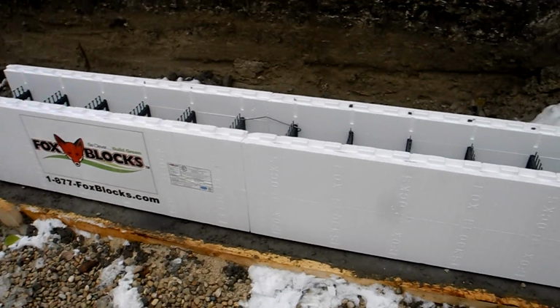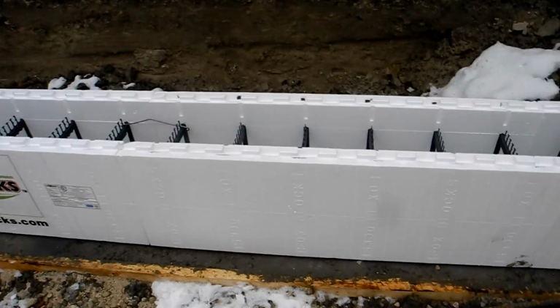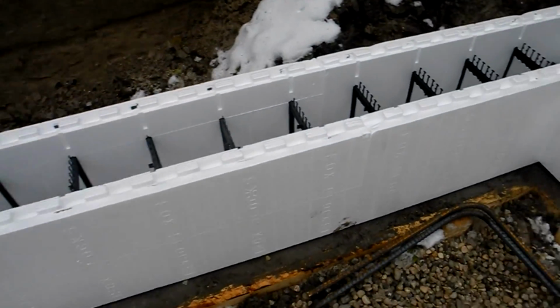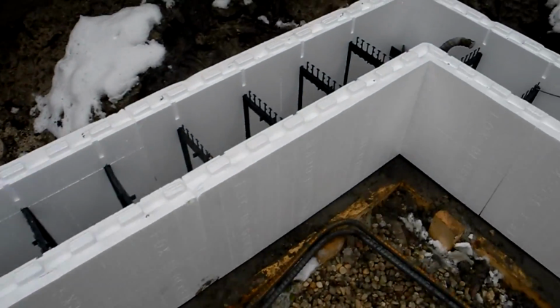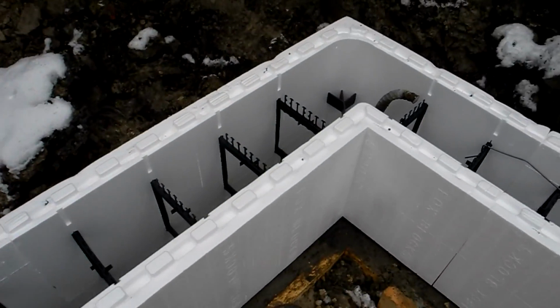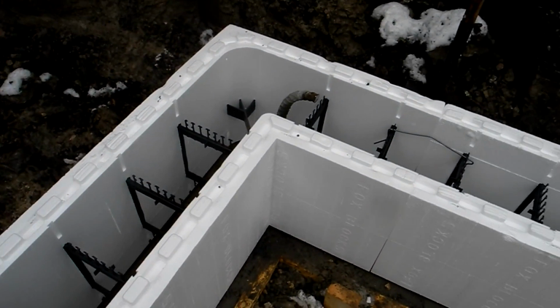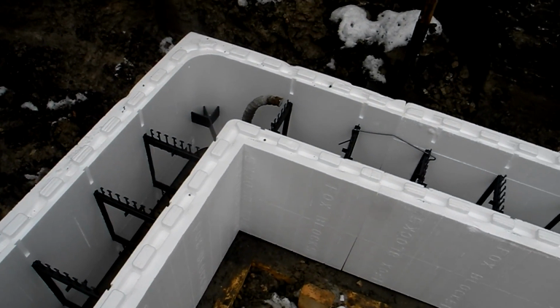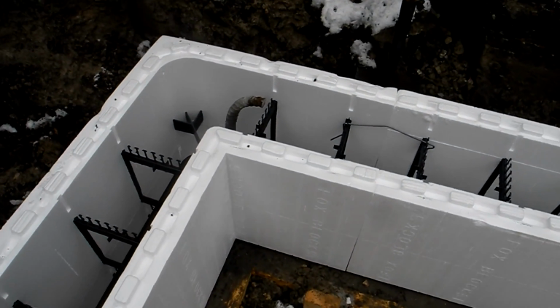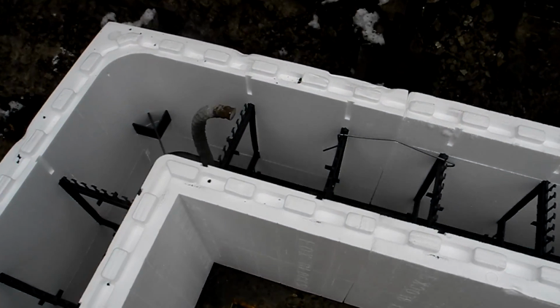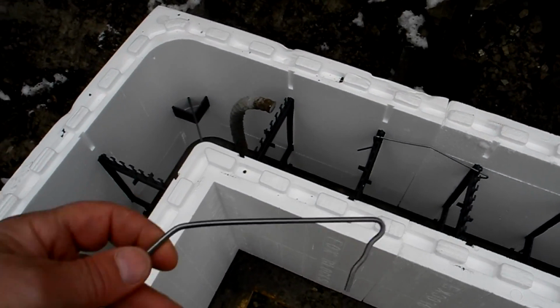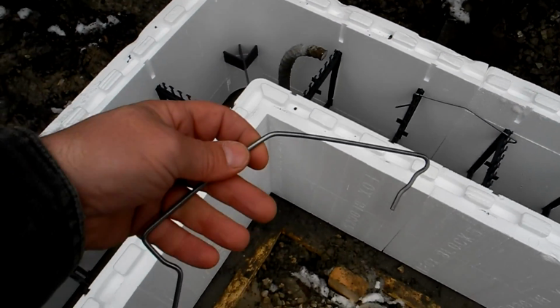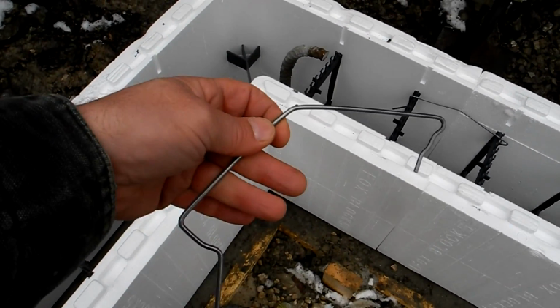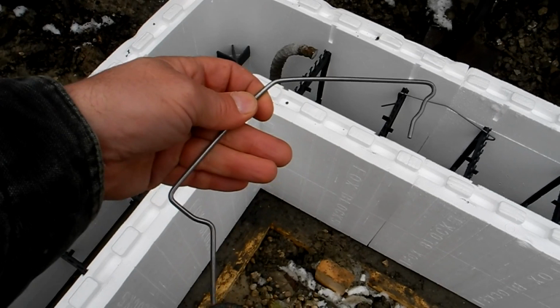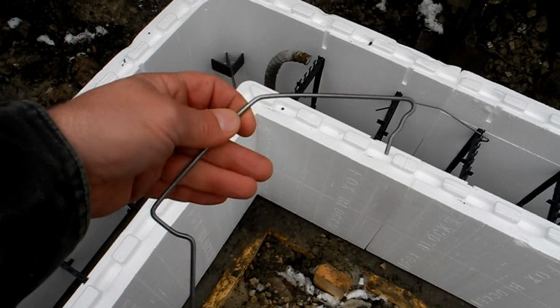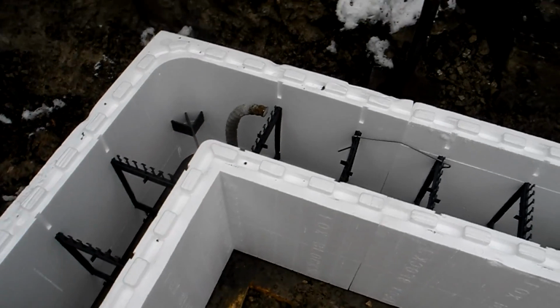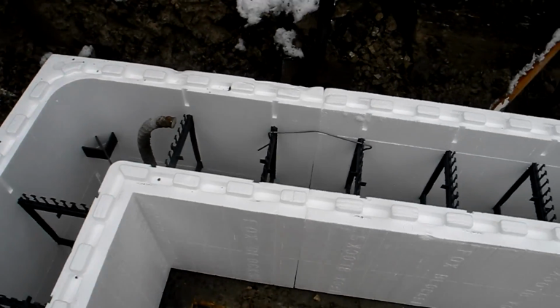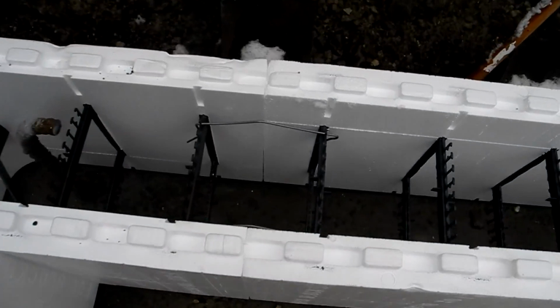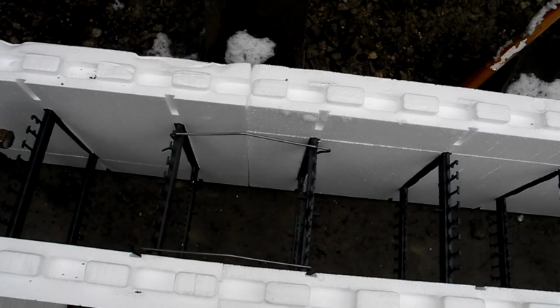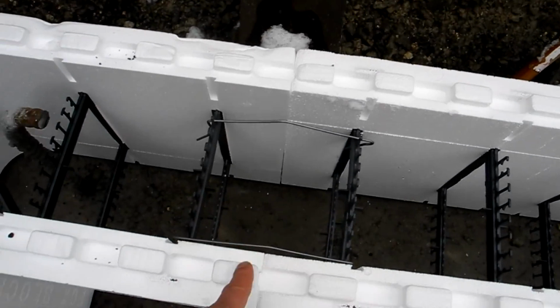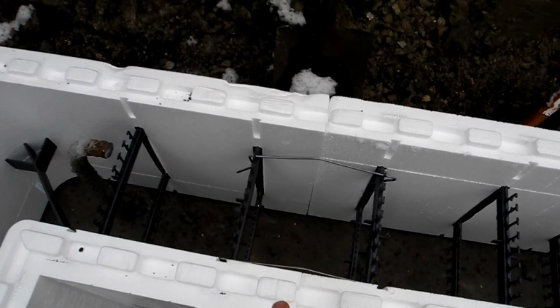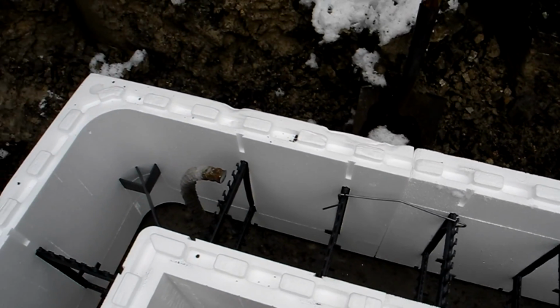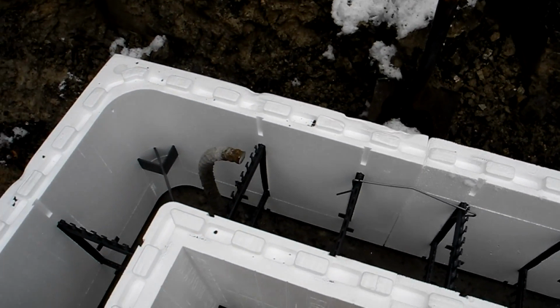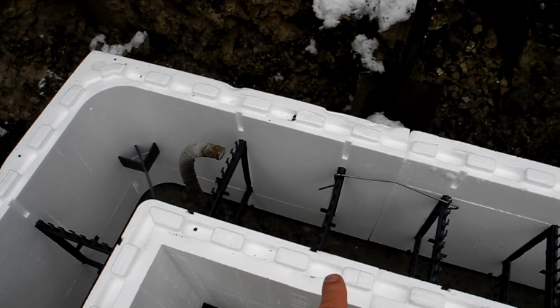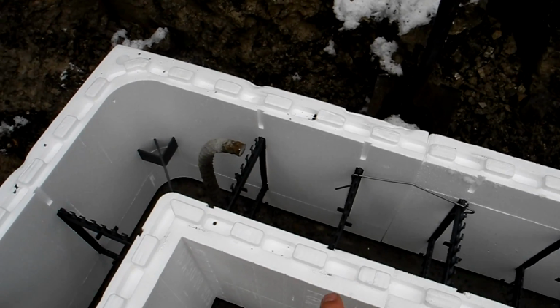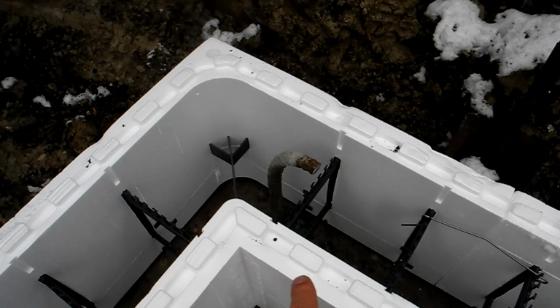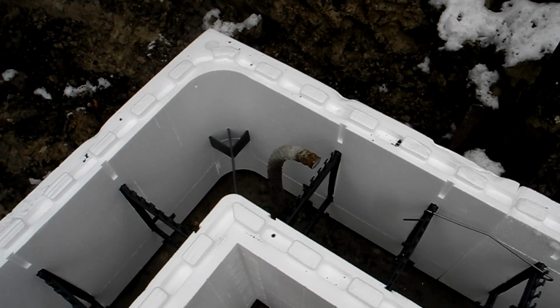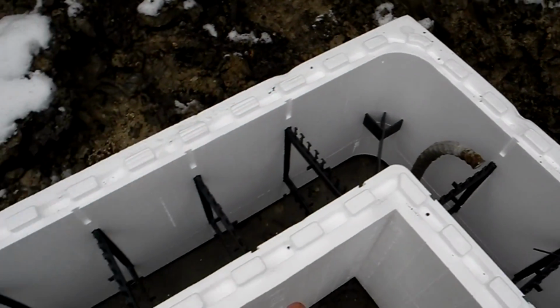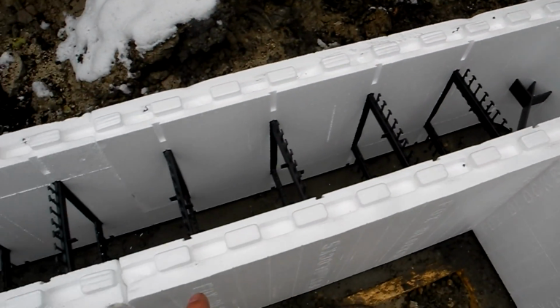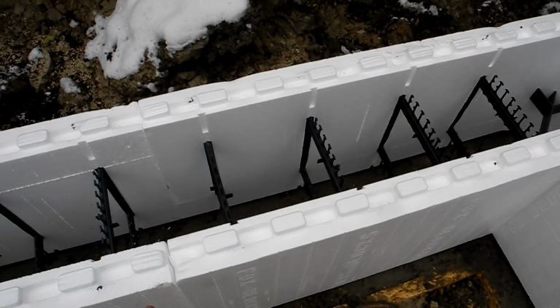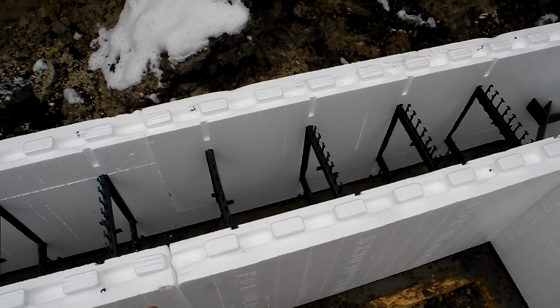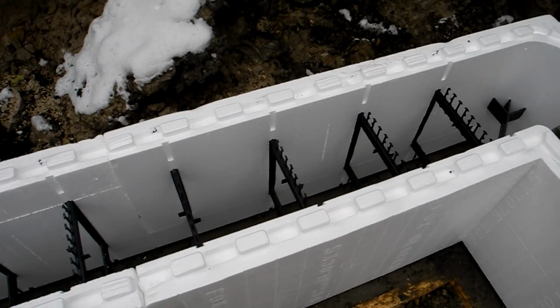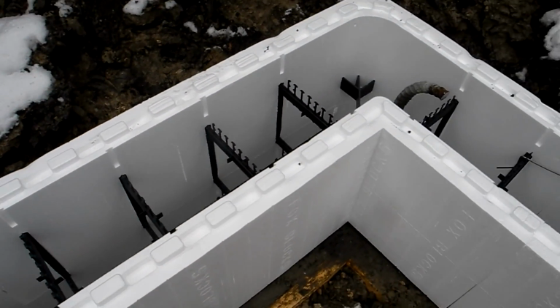Here we've got our first row done on this job of the FoxBlock, and we're using HV clip. I just want to show you quickly what I'm doing with them. You'll see here there's the joint line from the corner - that's the short leg, two ties on the short leg, and here we've got four ties on the long leg of the corner.